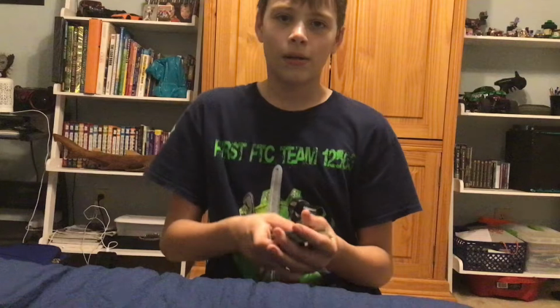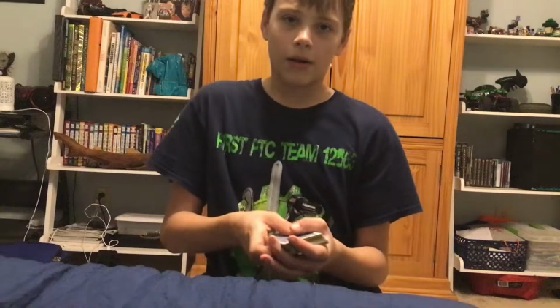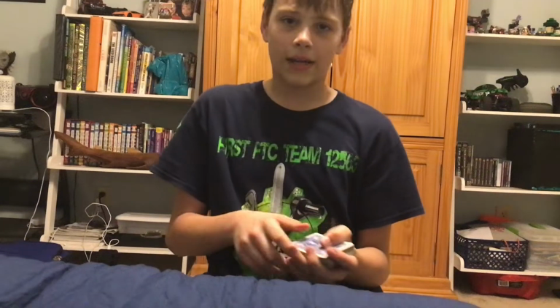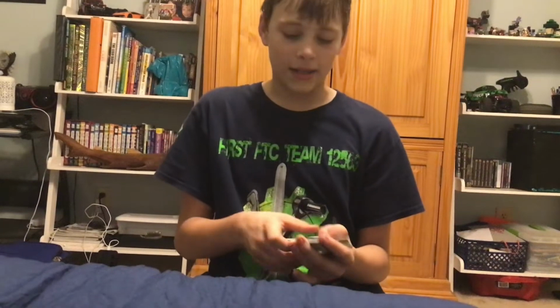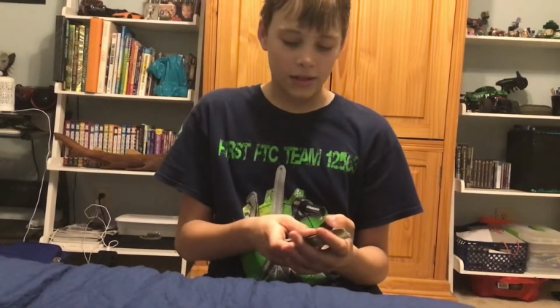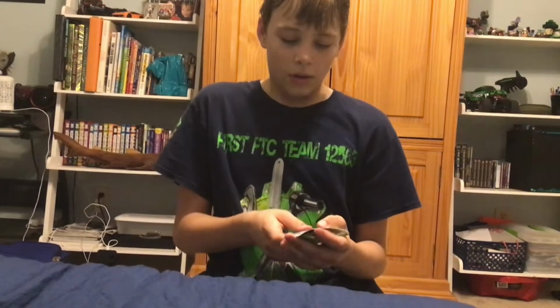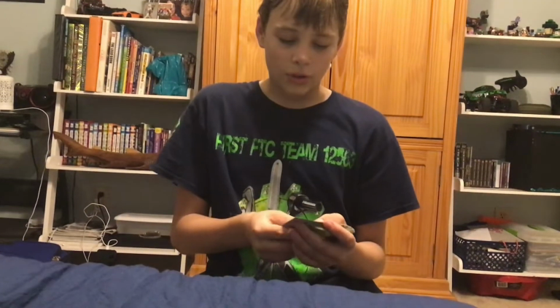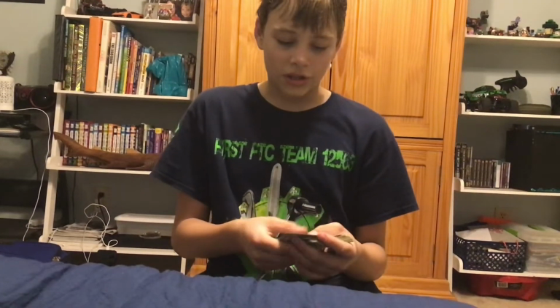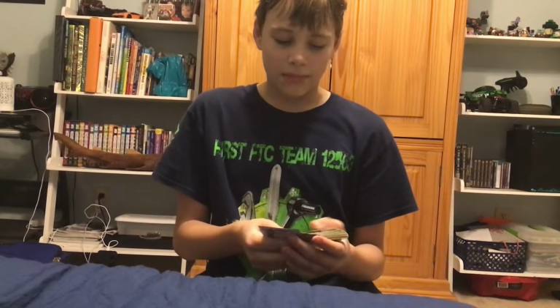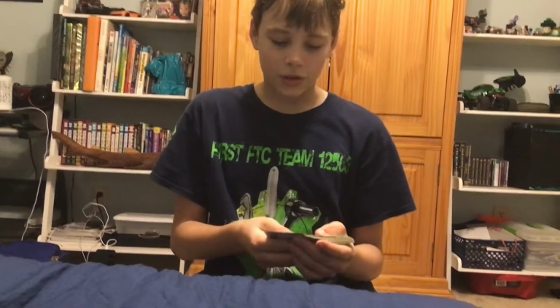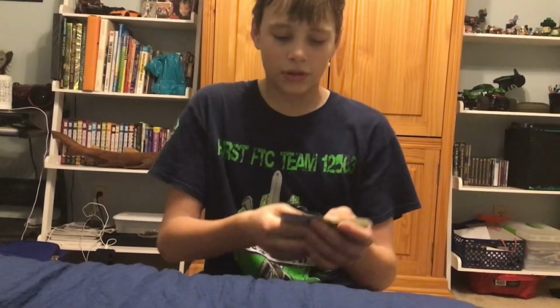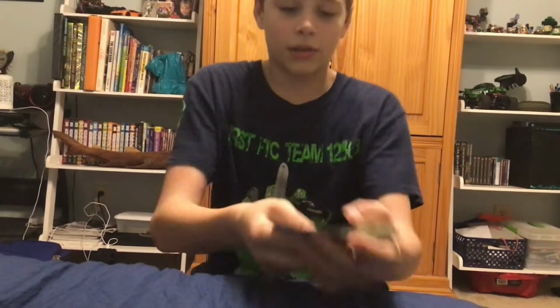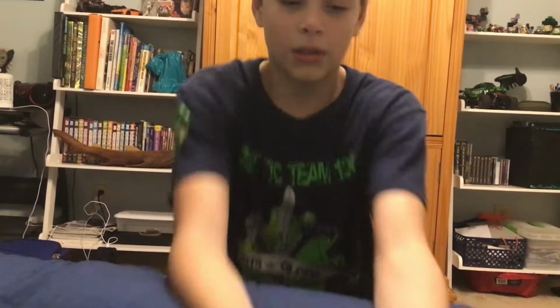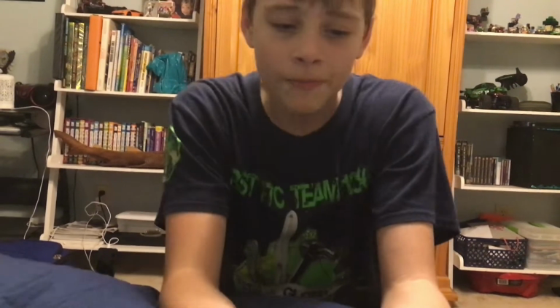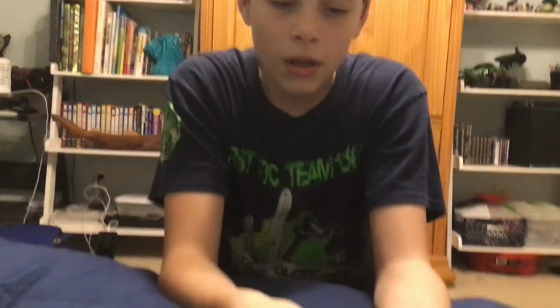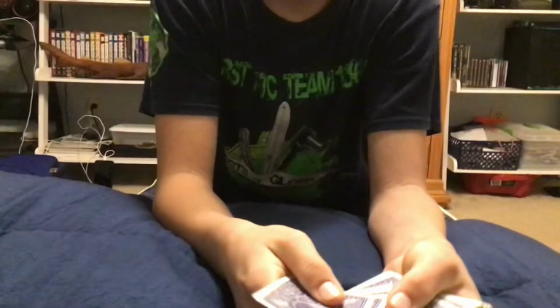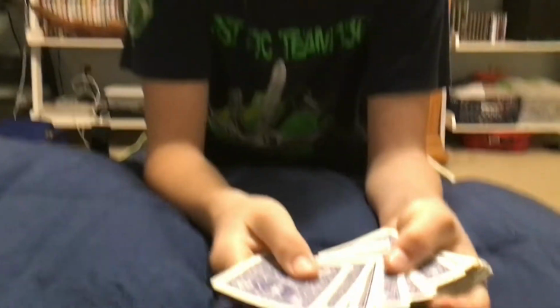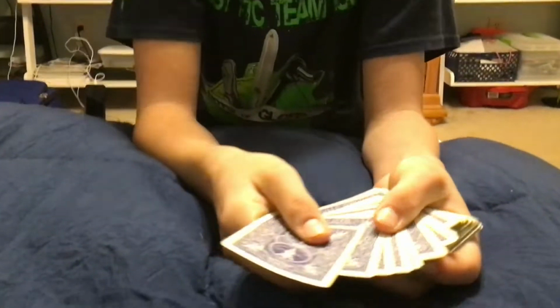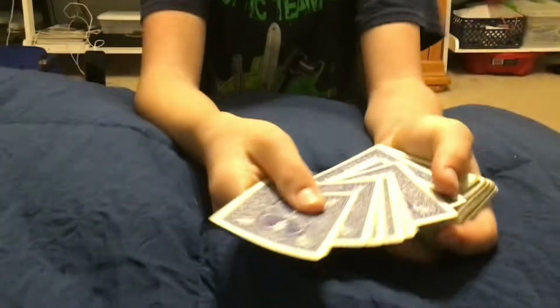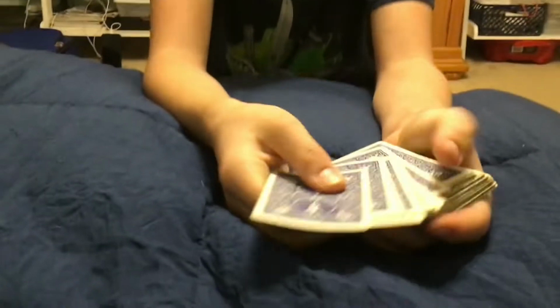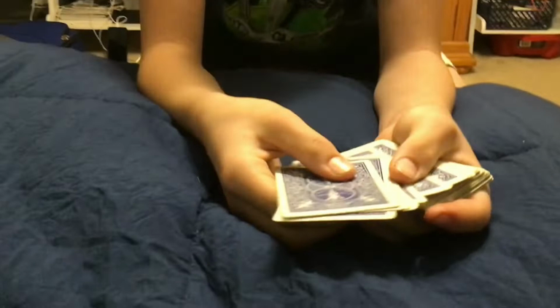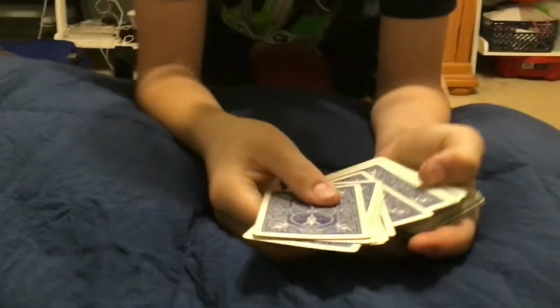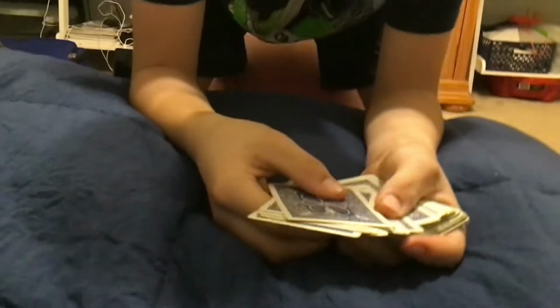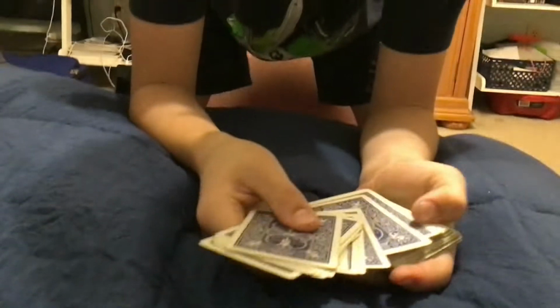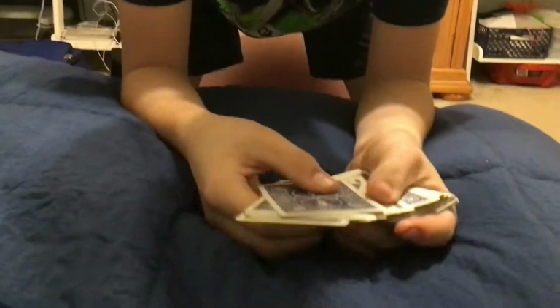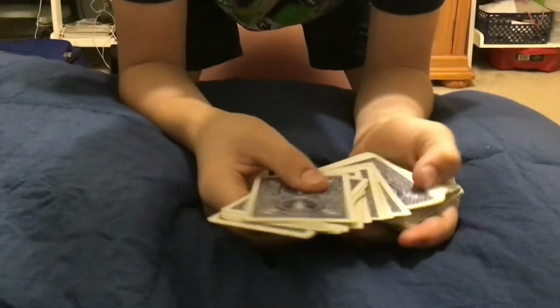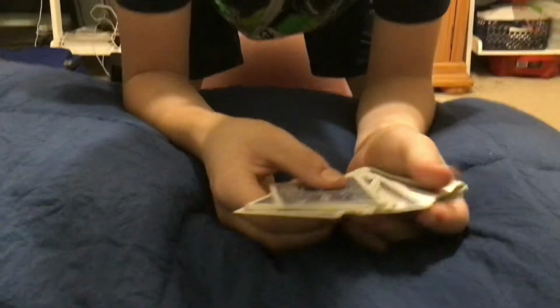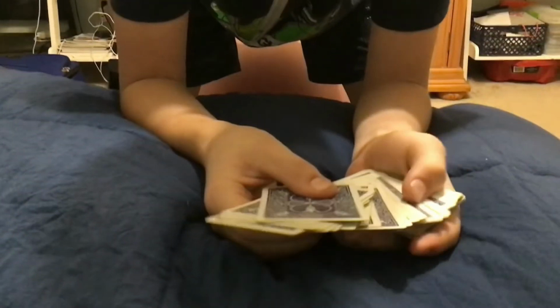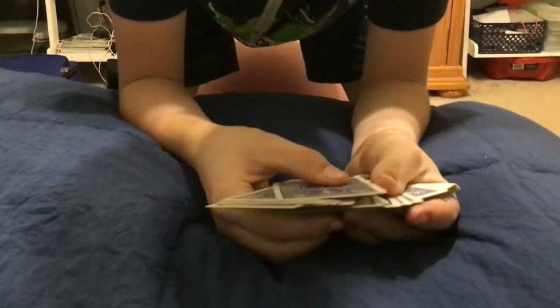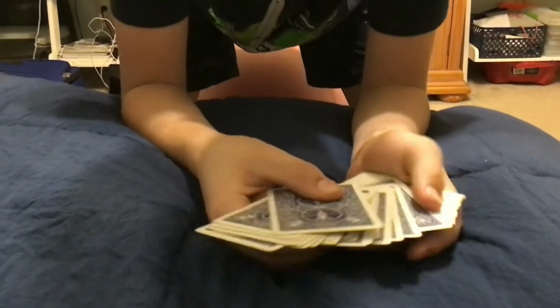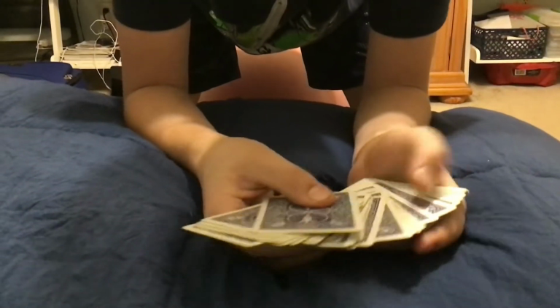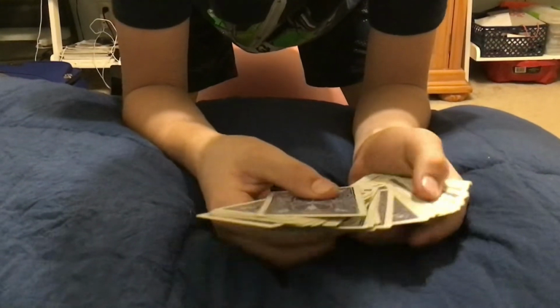Okay guys, I'm going to show you some magic tricks right here. So you can see all these cards here — all of them are the same color, all of them are blue.